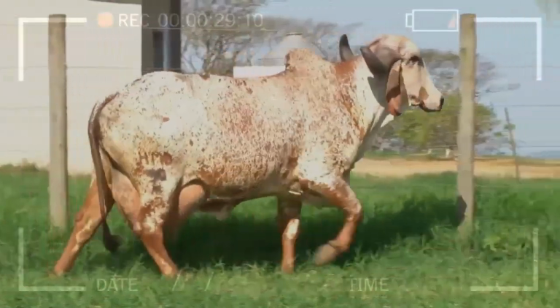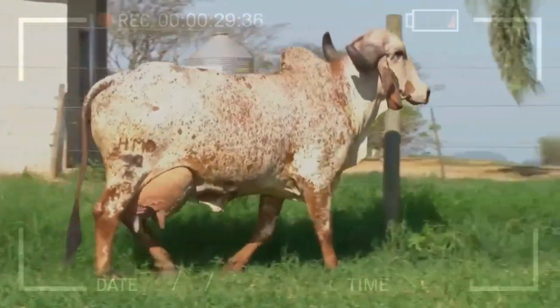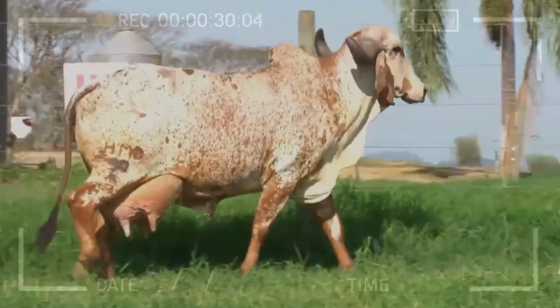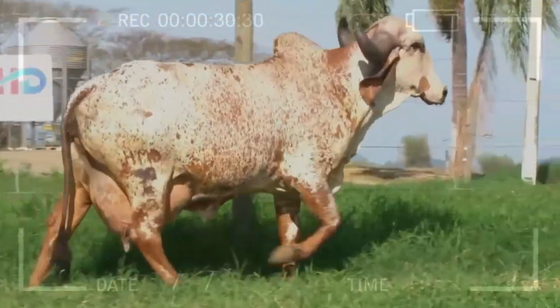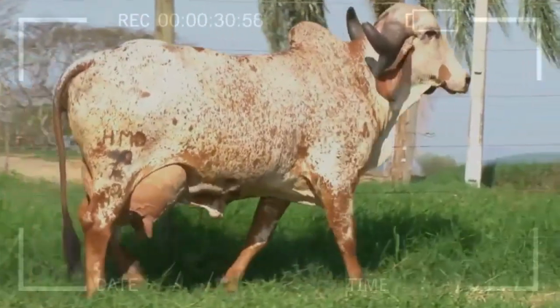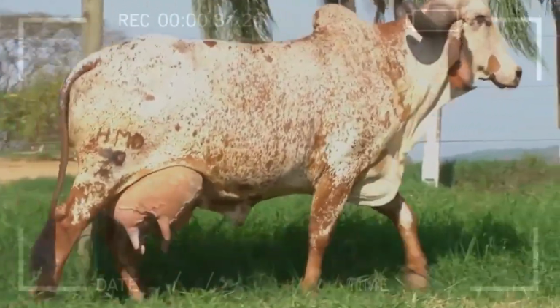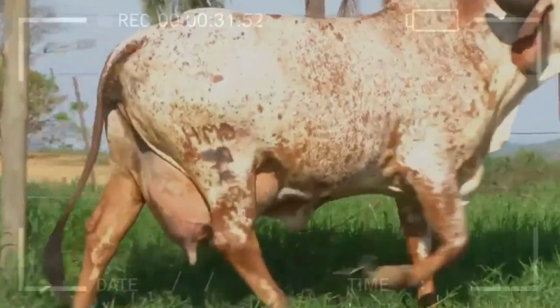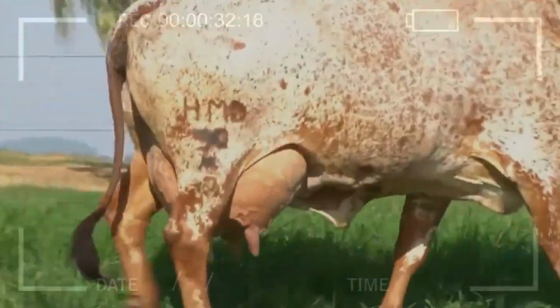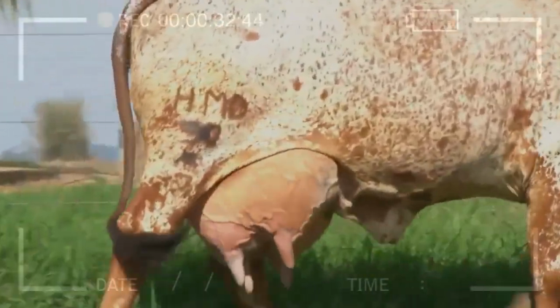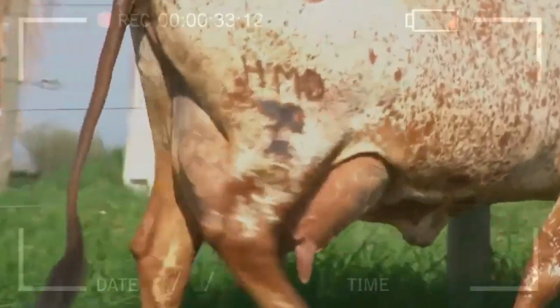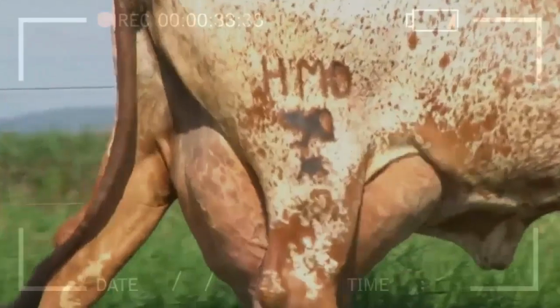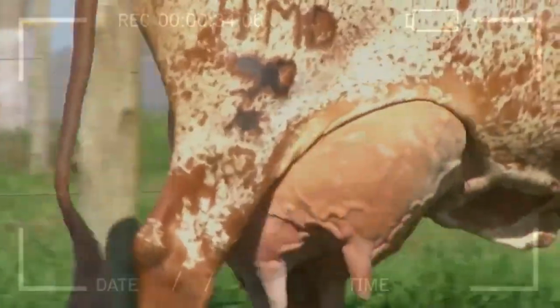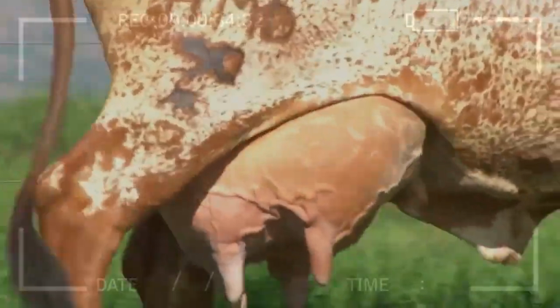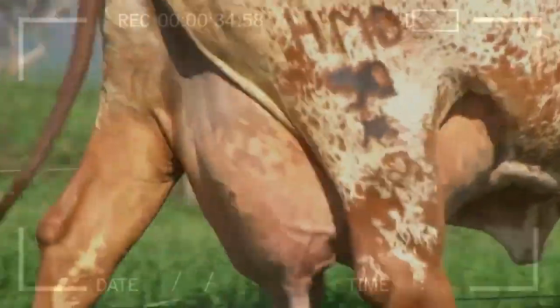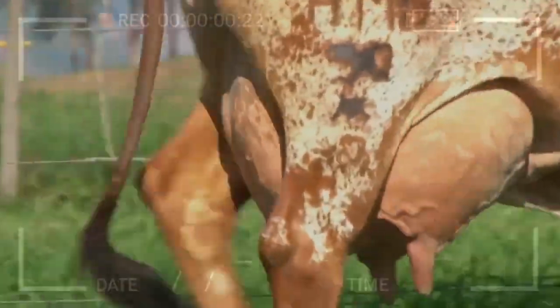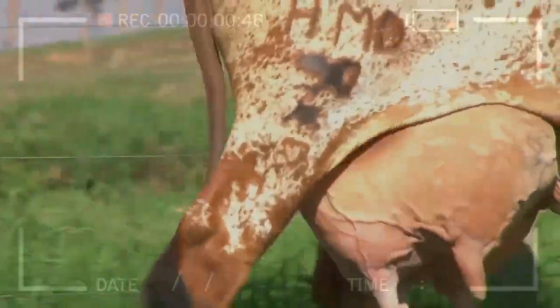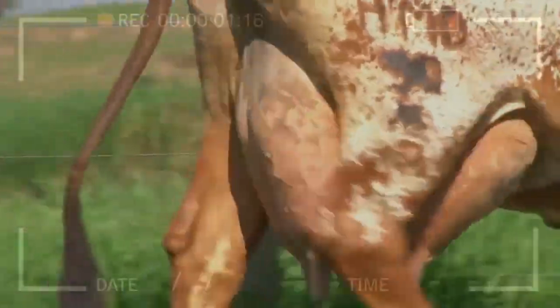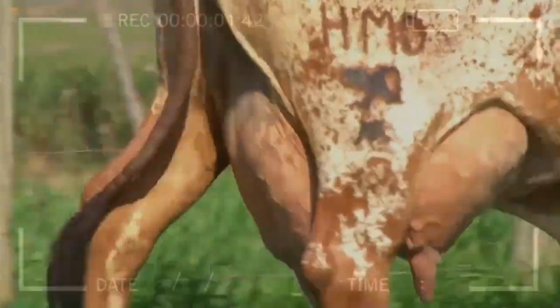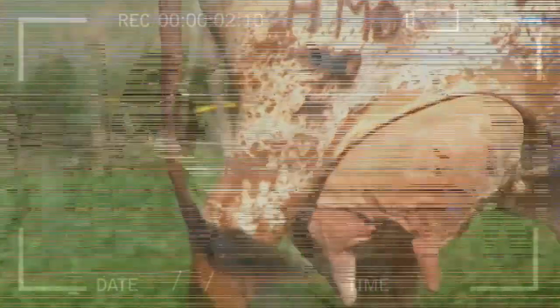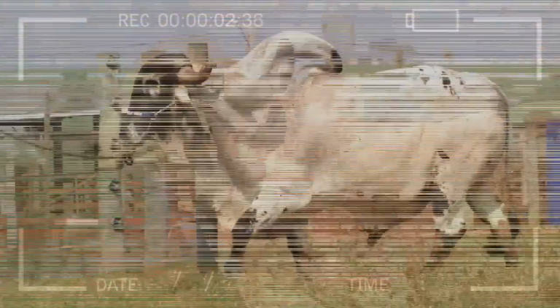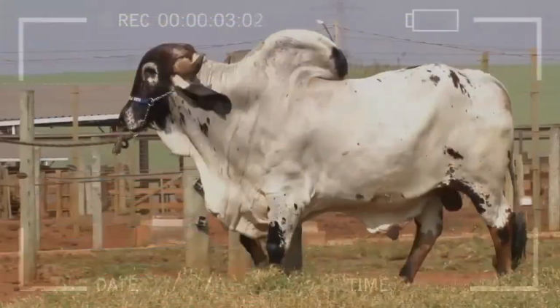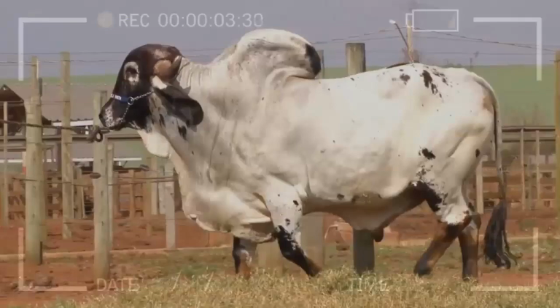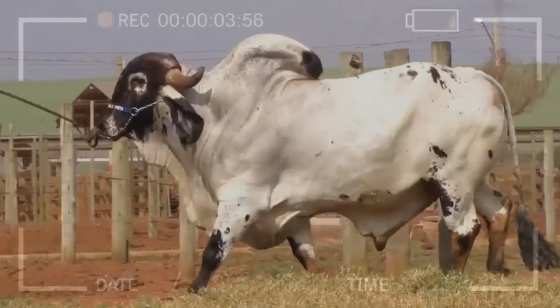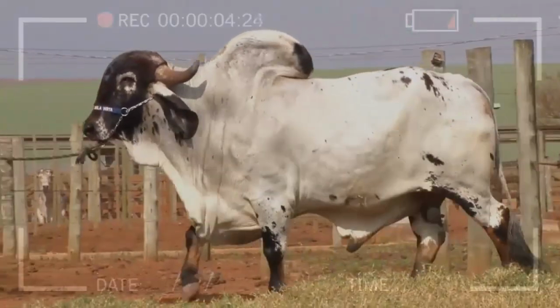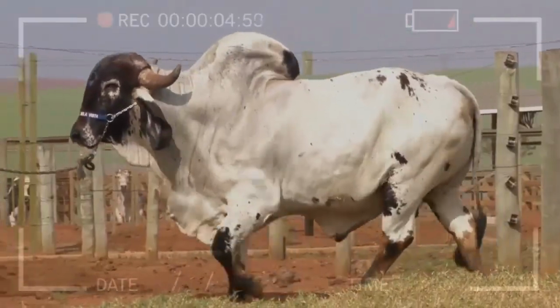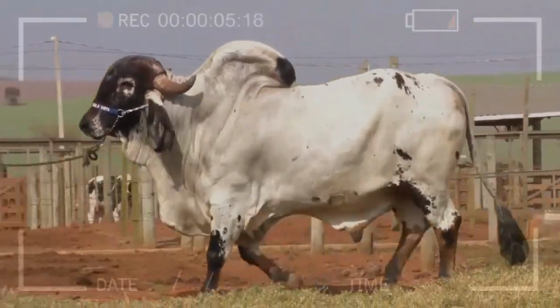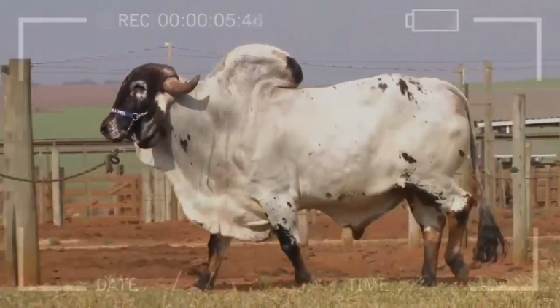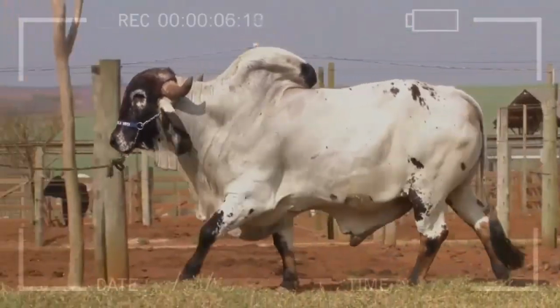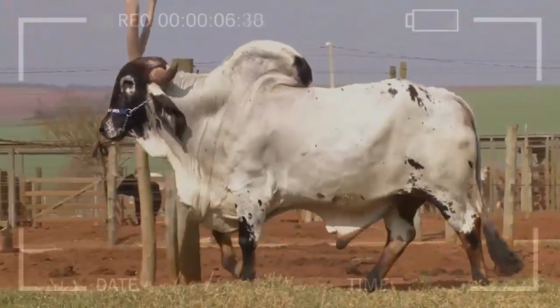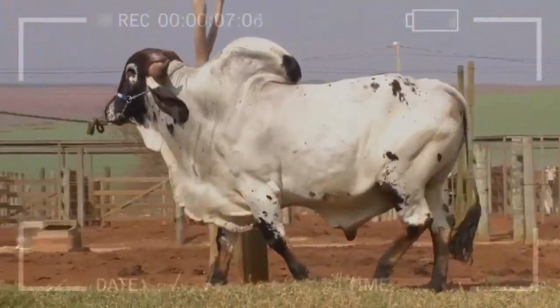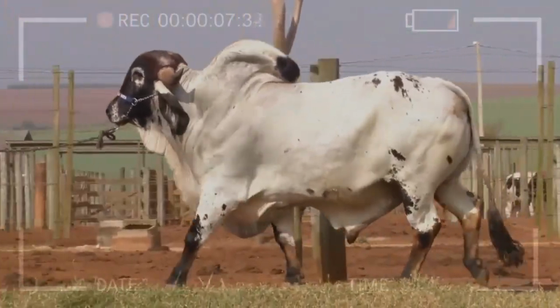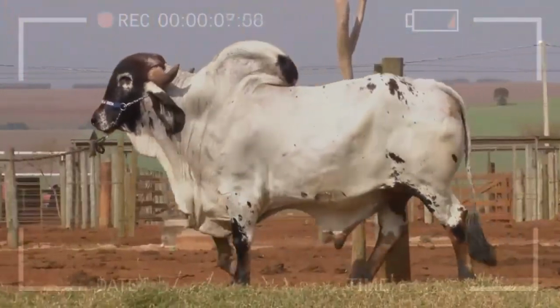One of the most notable advantages of the GIR breed is its high adaptability to different climatic and environmental conditions. They can survive and thrive in hot and humid areas, making them highly sought after in tropical regions.